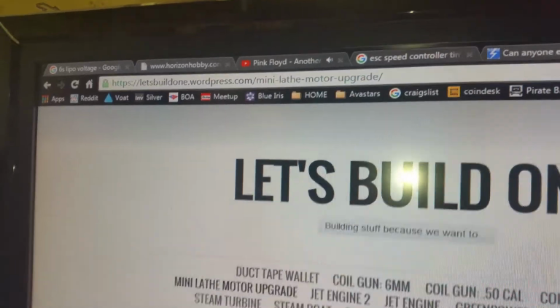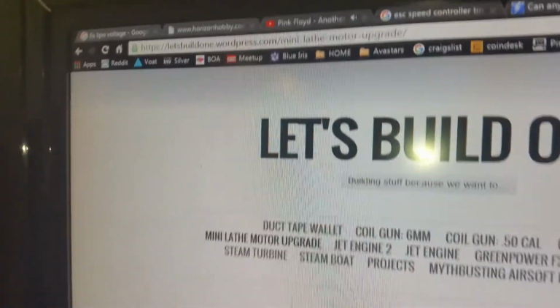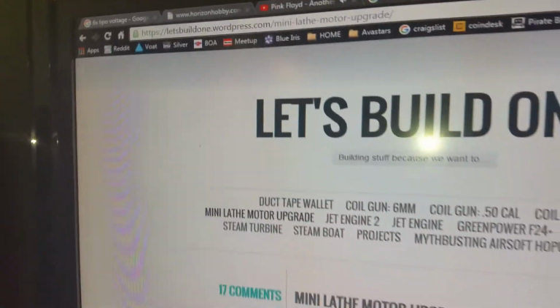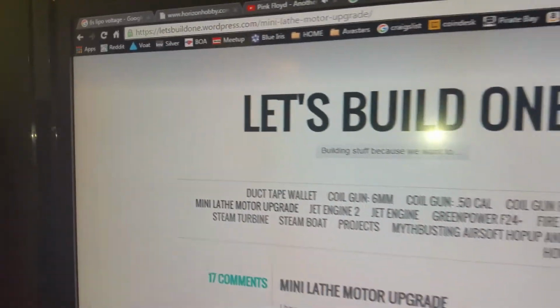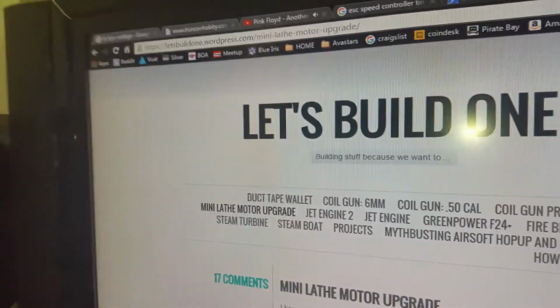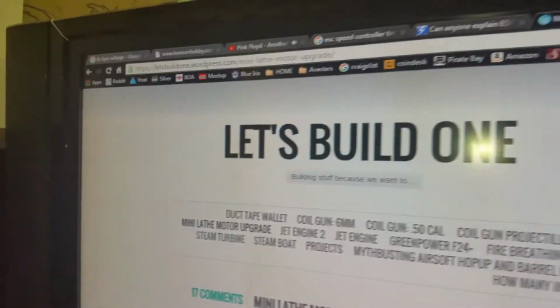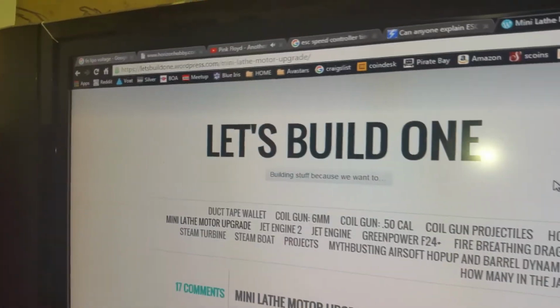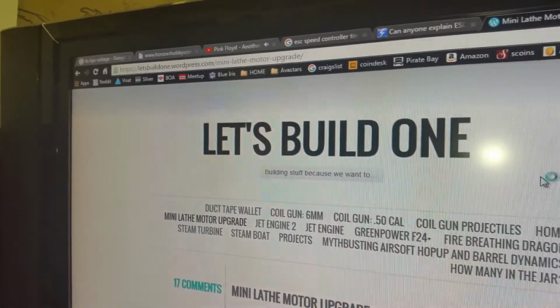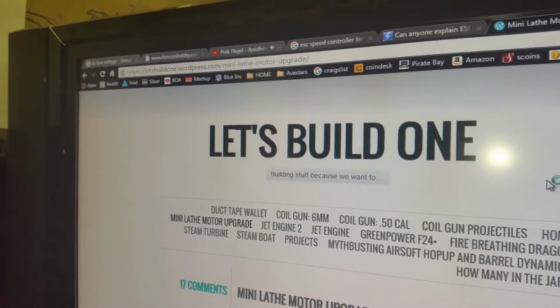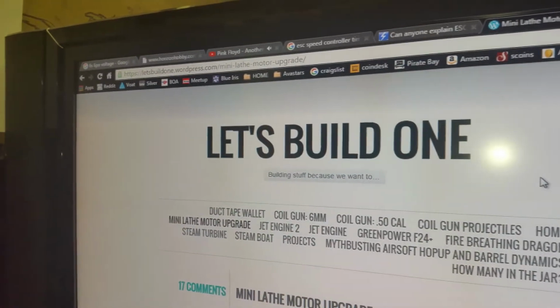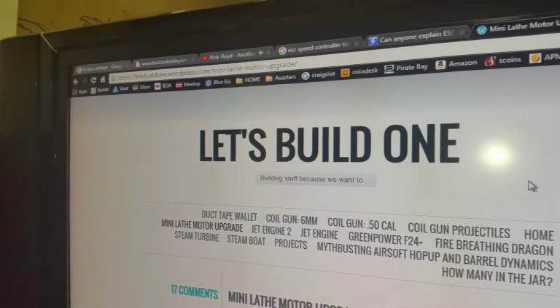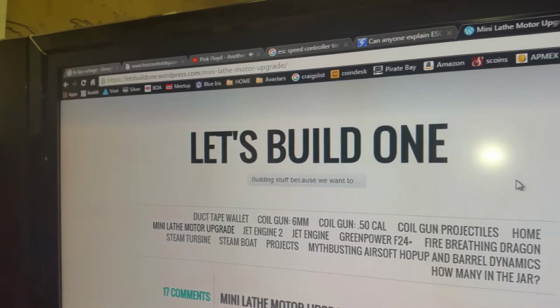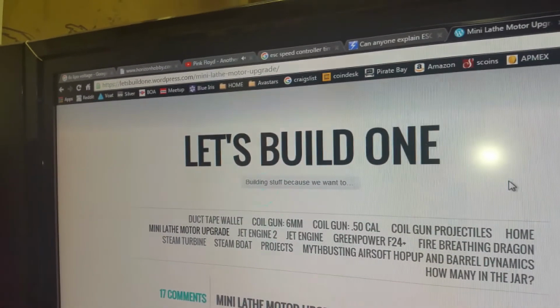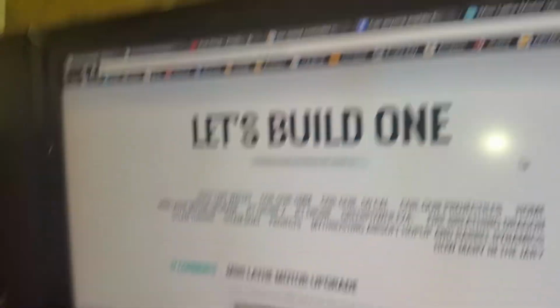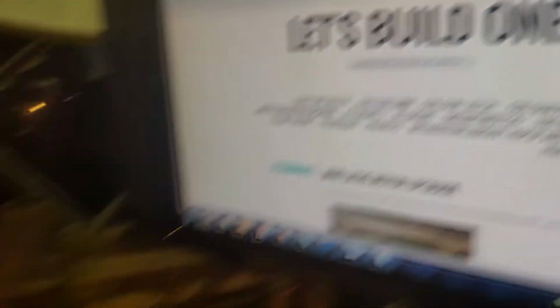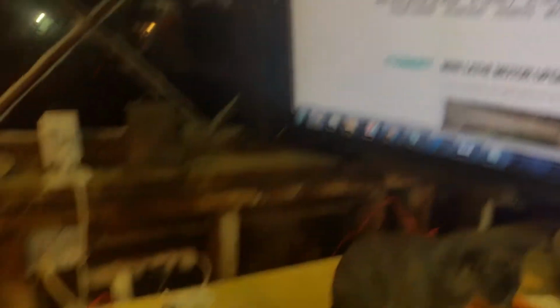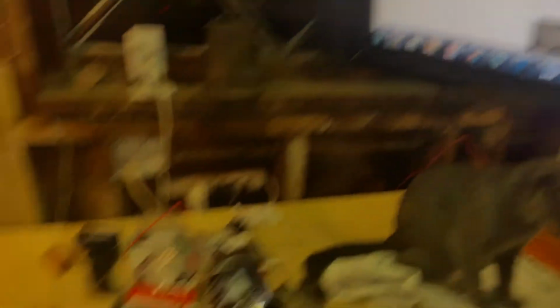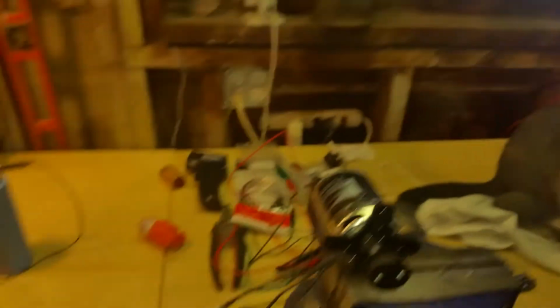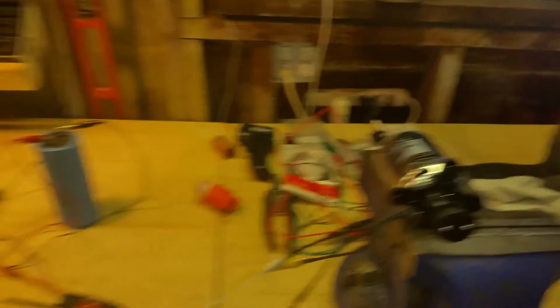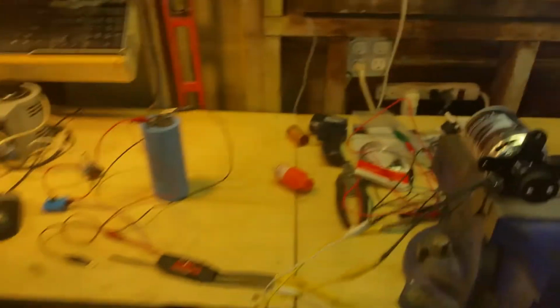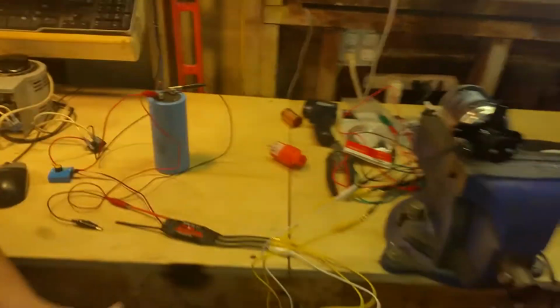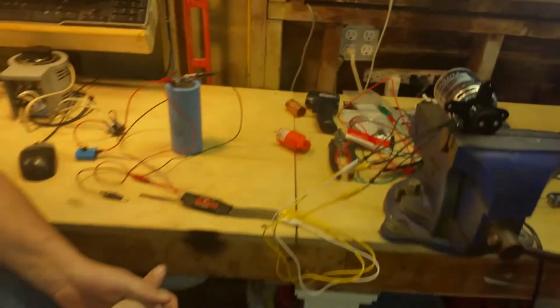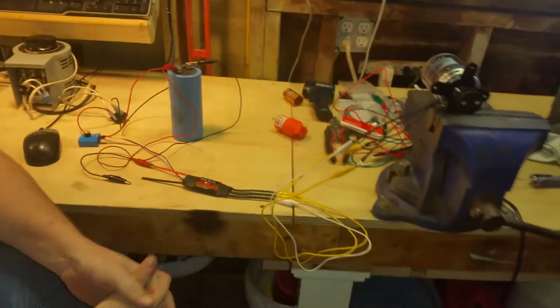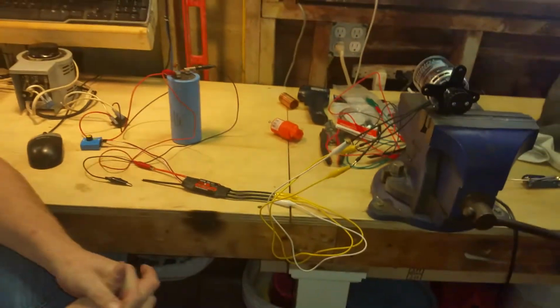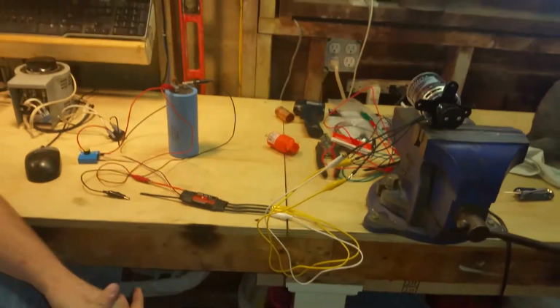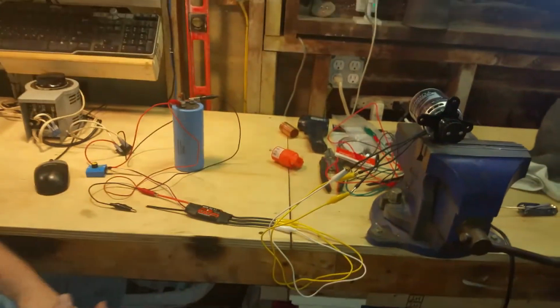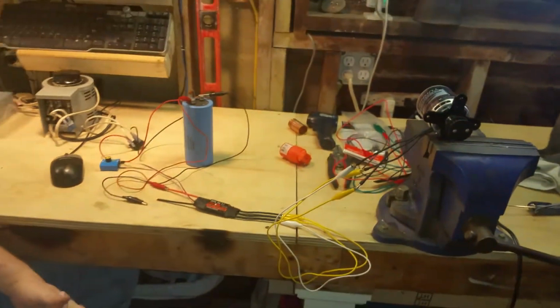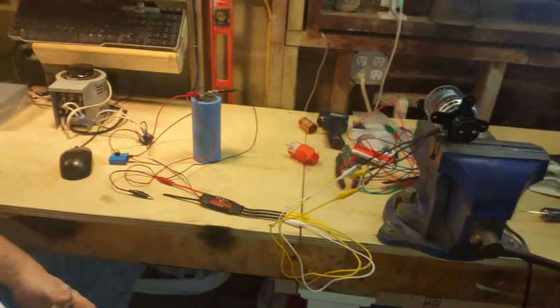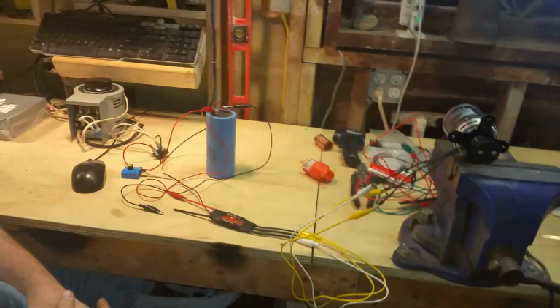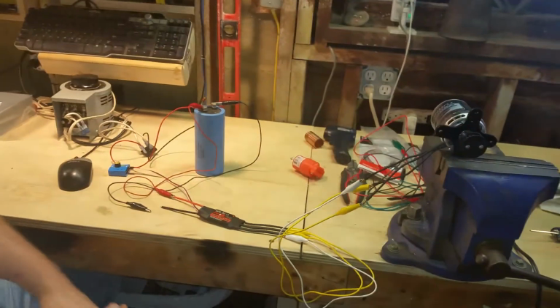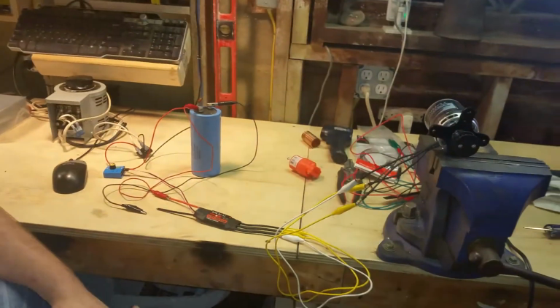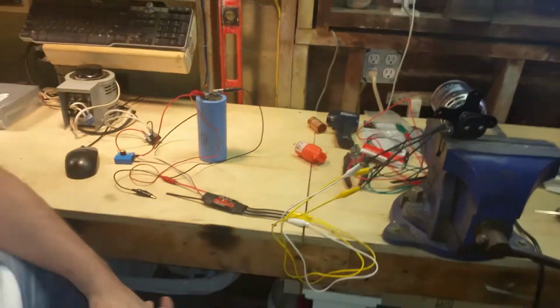Hello YouTube, this is just going to be a quick video for the mini lathe rebuild — part 9, 10 or something. I don't know the number correctly.